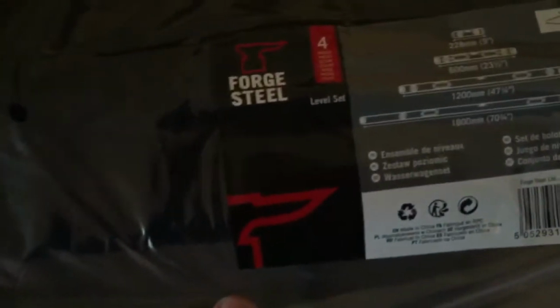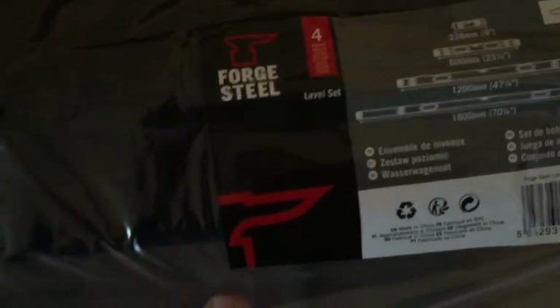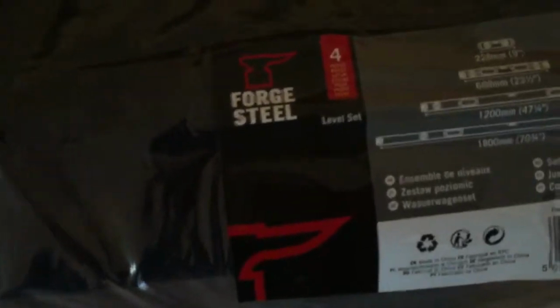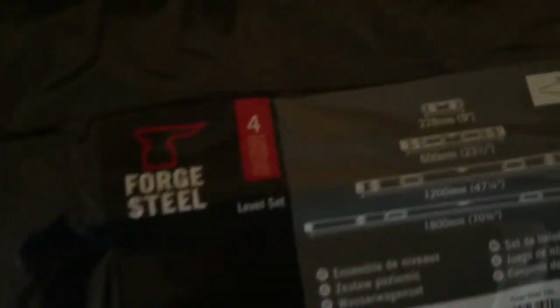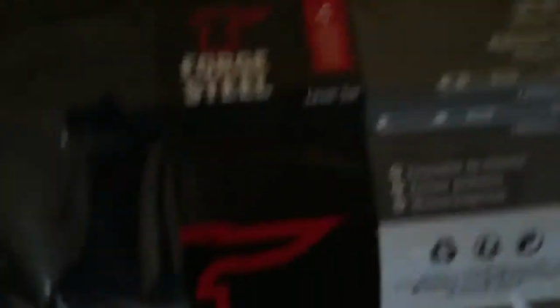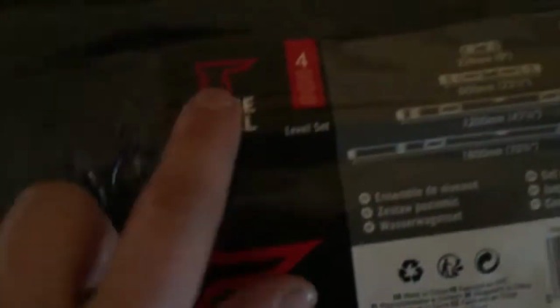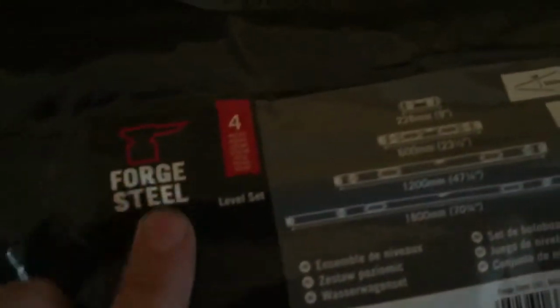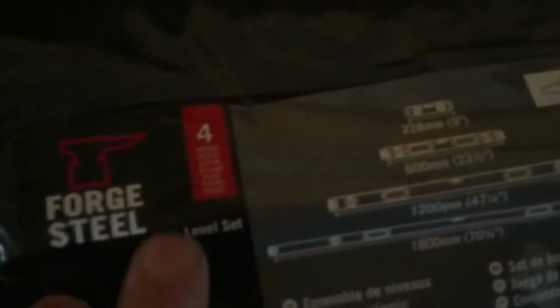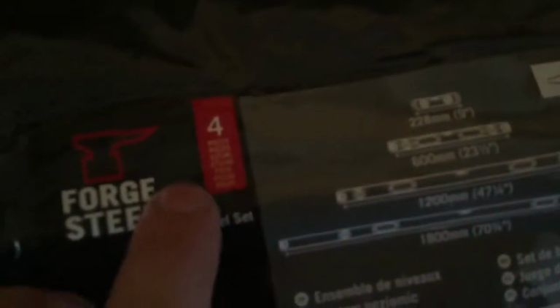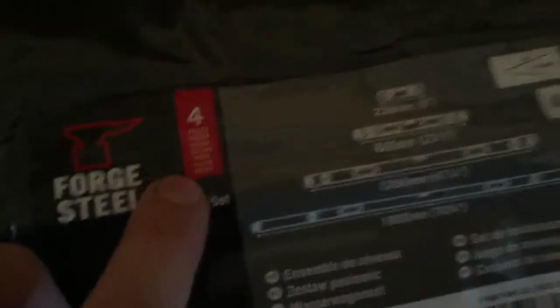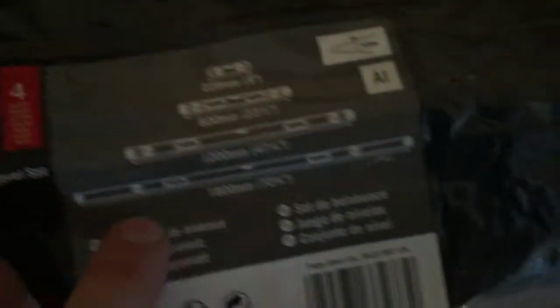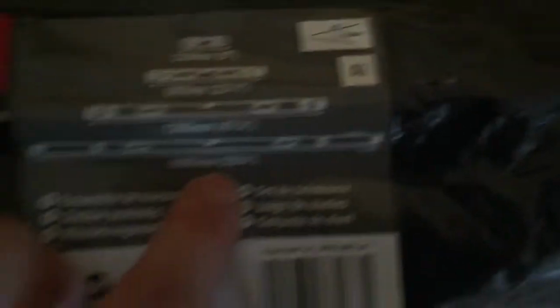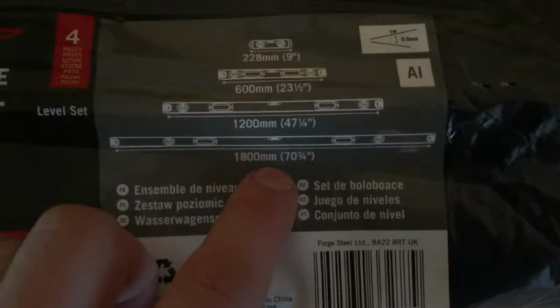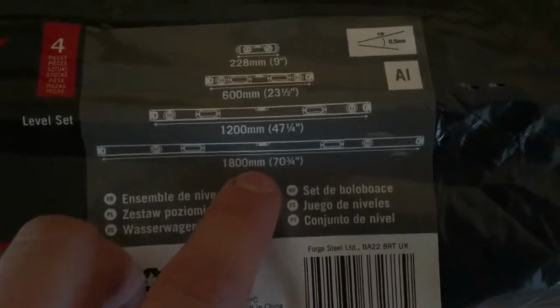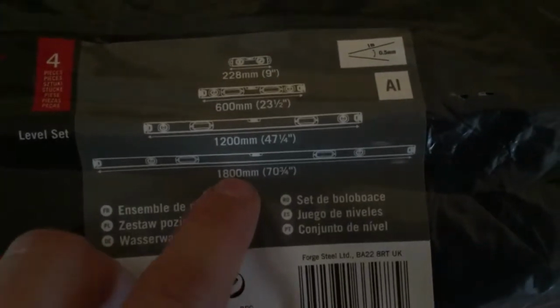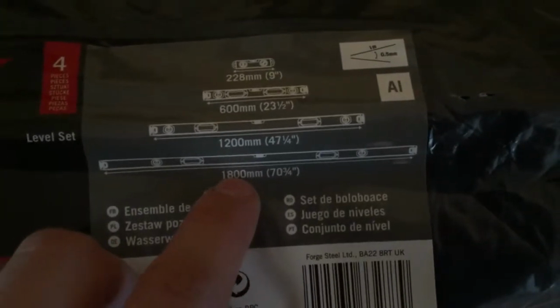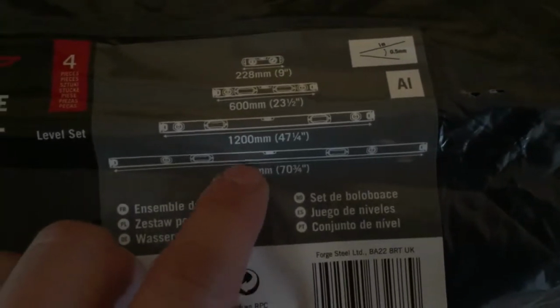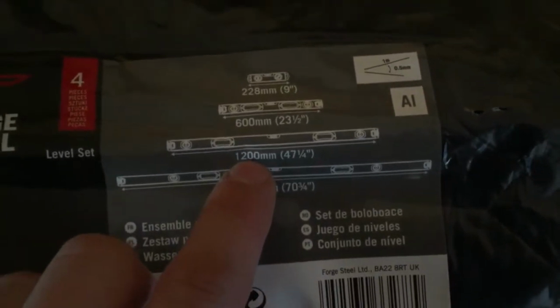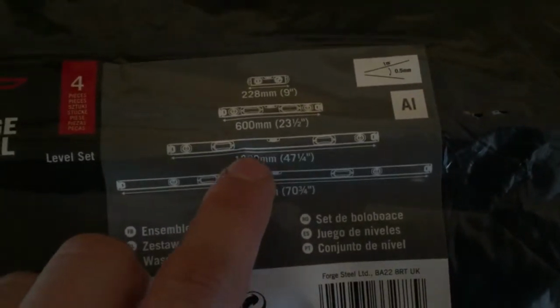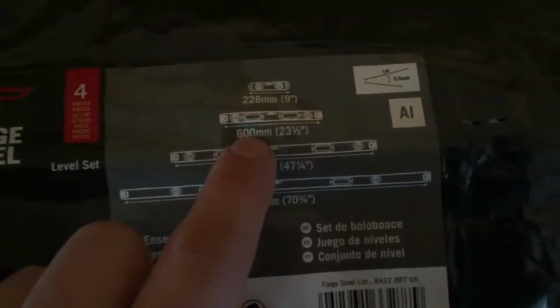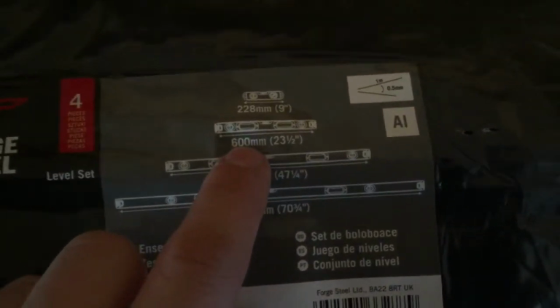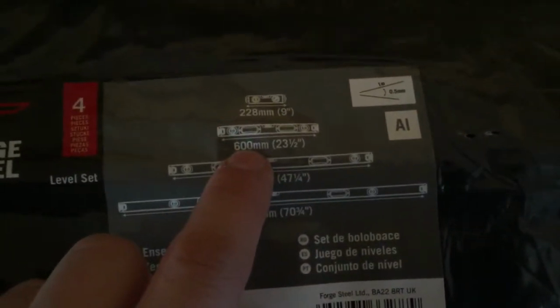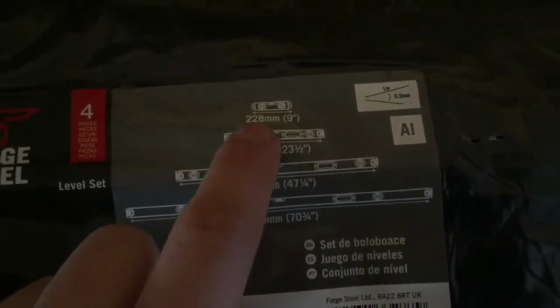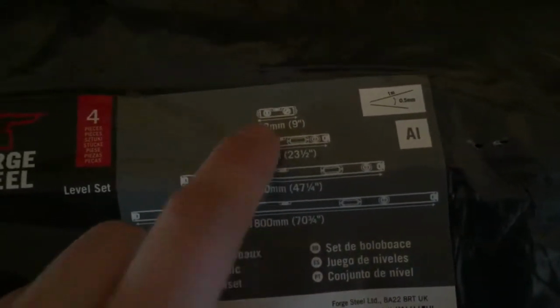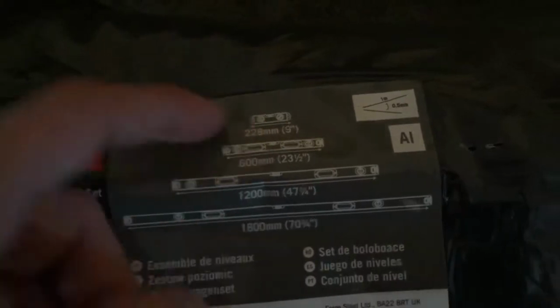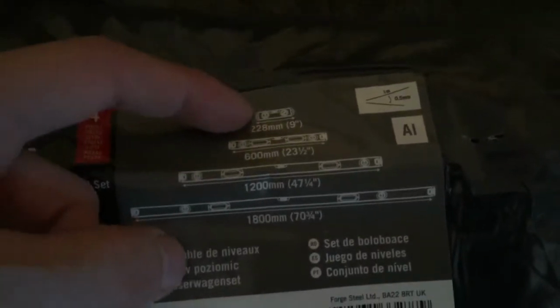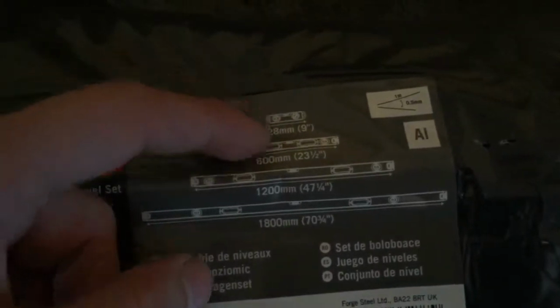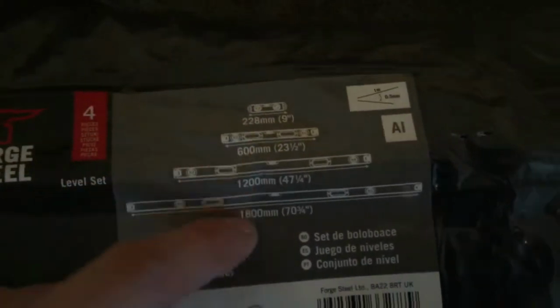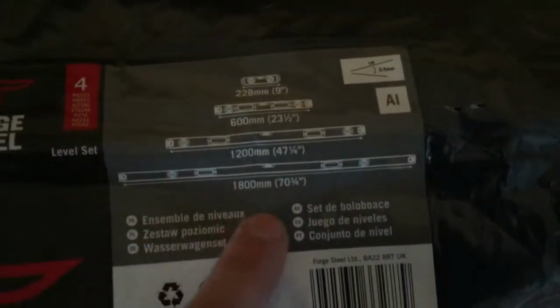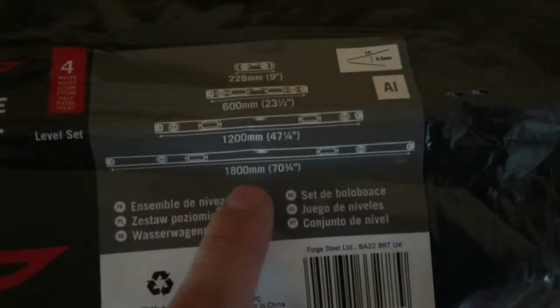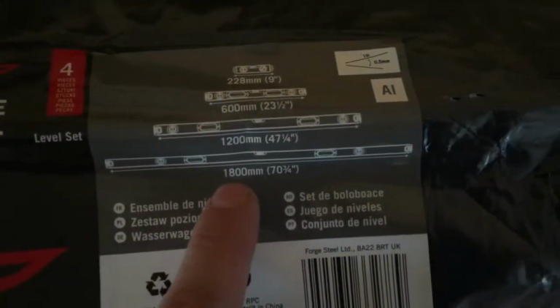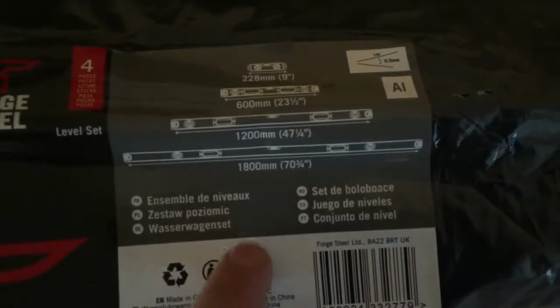It's forged steel, still sealed from the manufacturer. You've got four of them in here. The sizes are 1.8 meters, 1.2, just over half a meter, and obviously the smallest — and that's in millimeters as well.